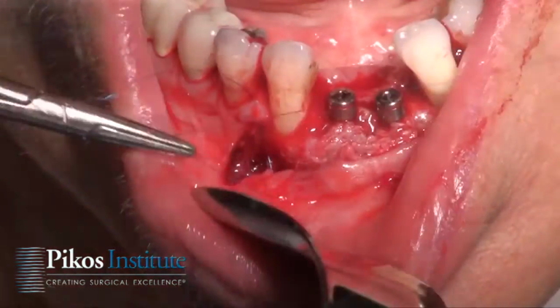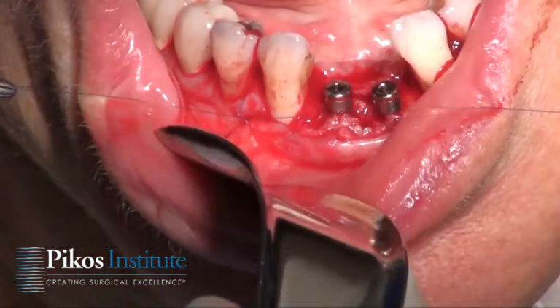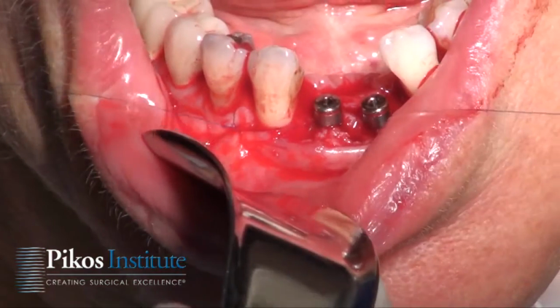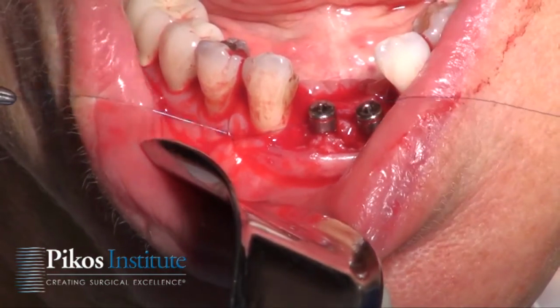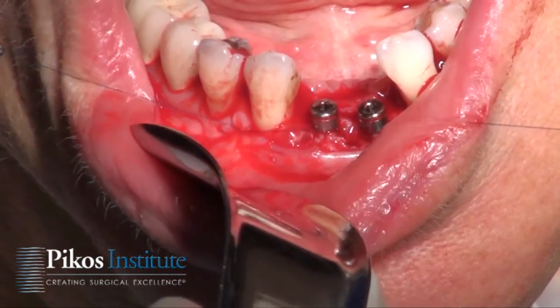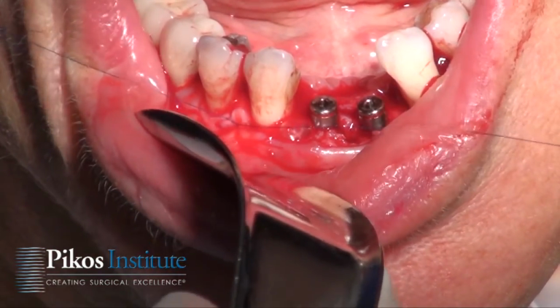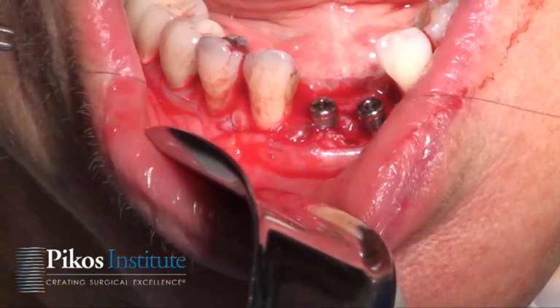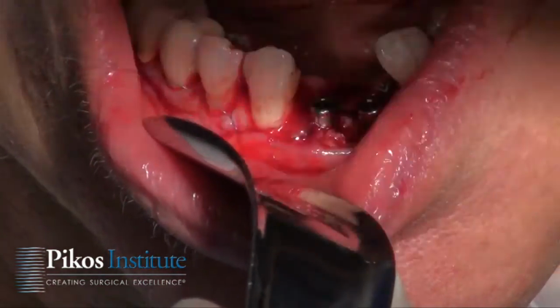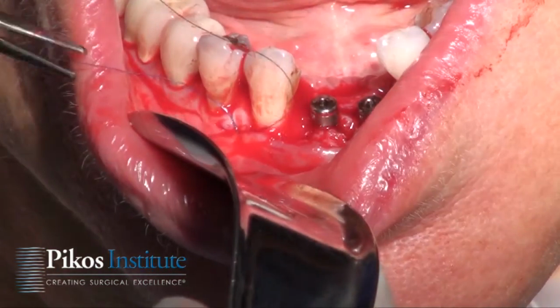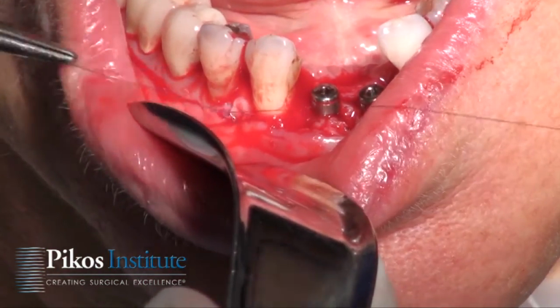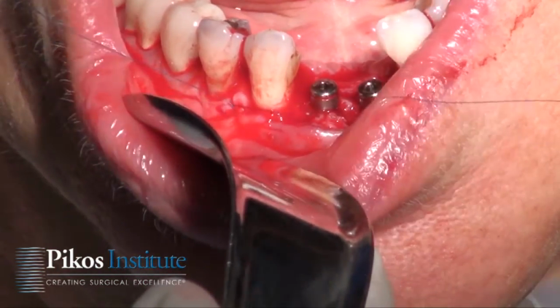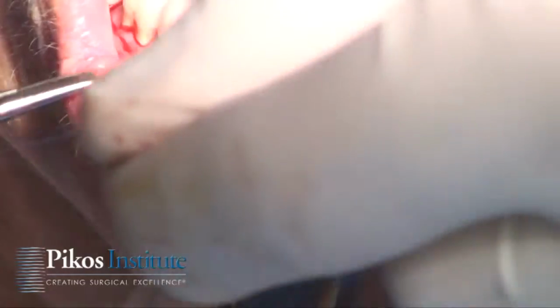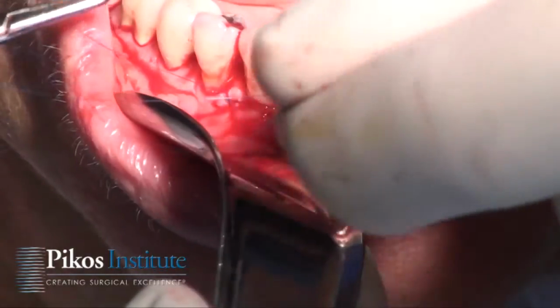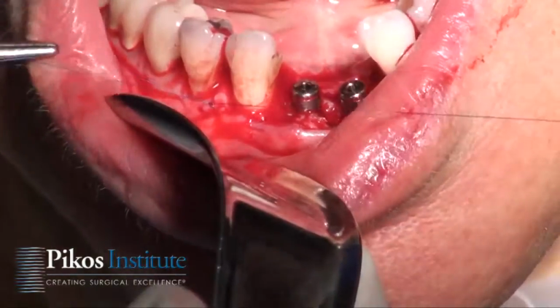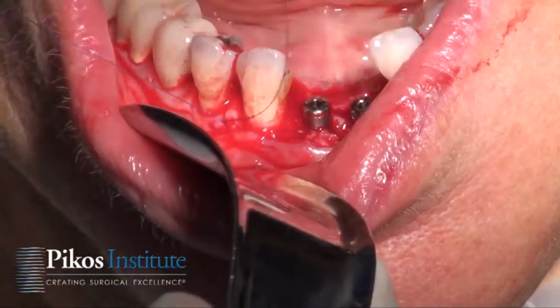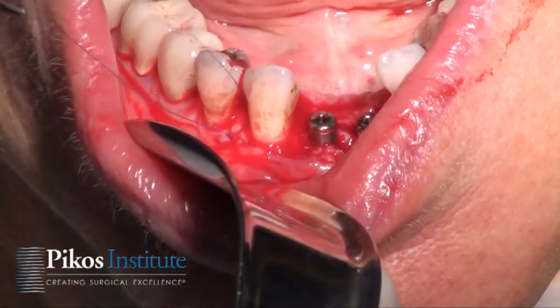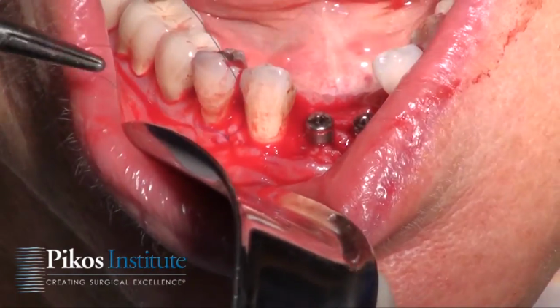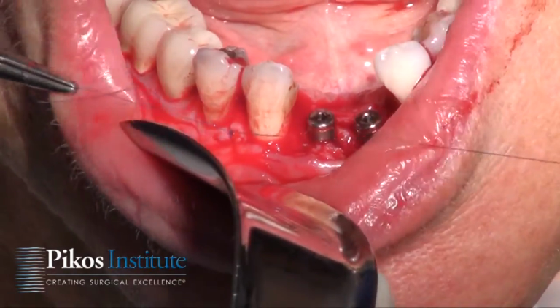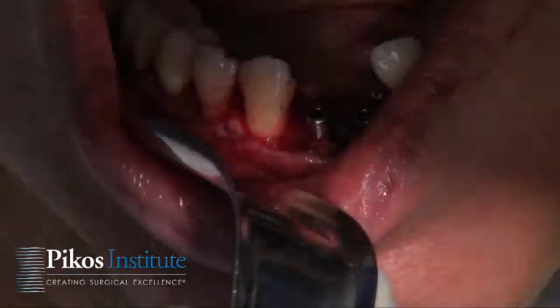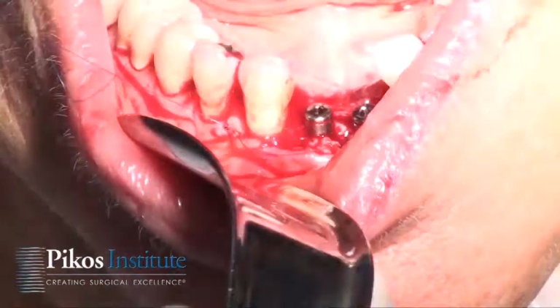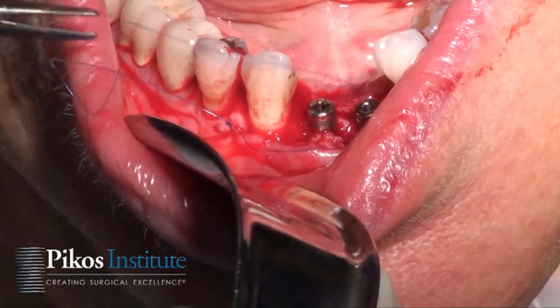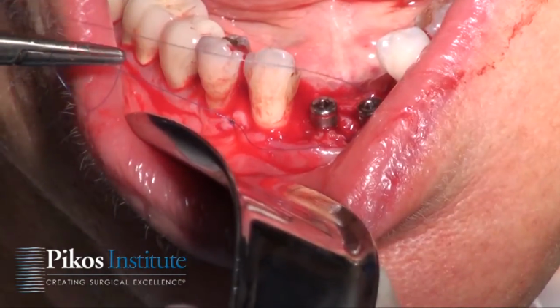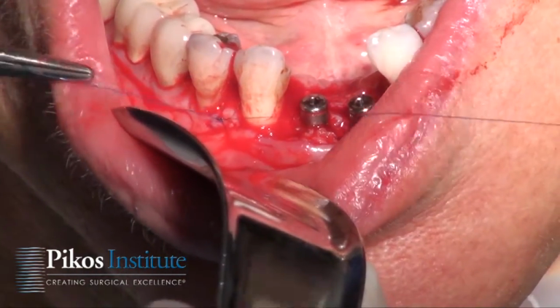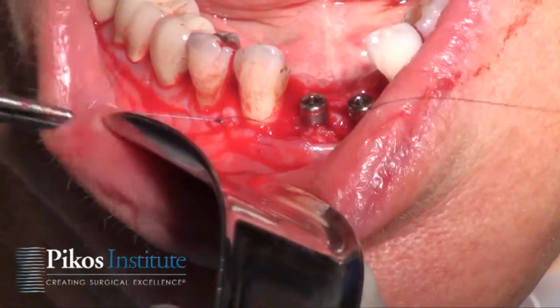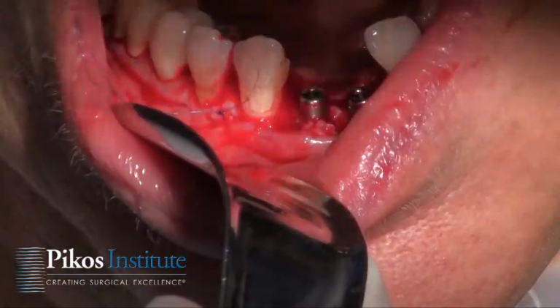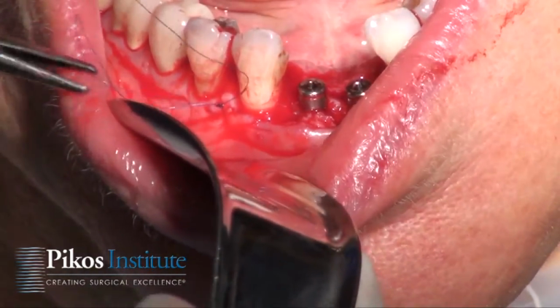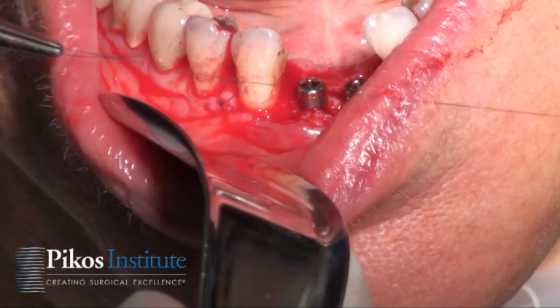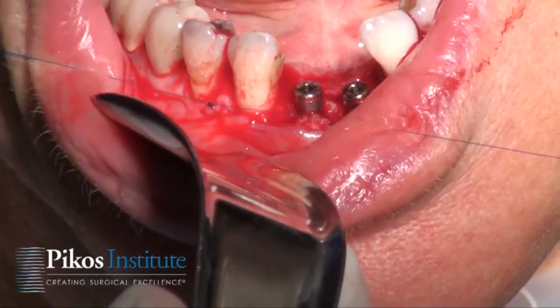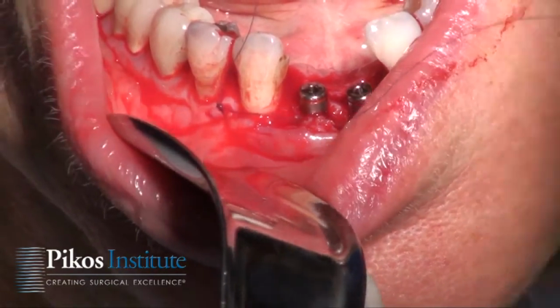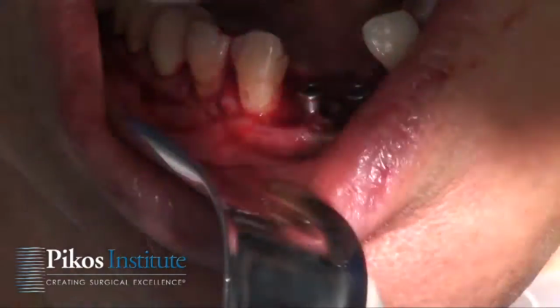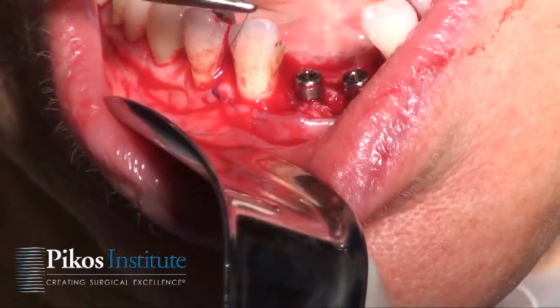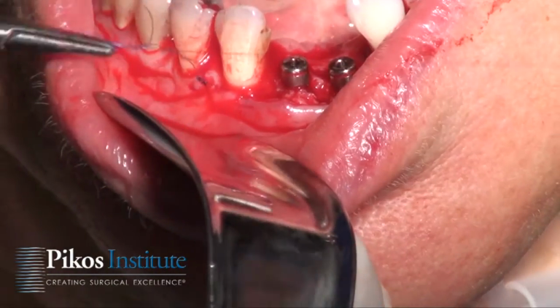No tension now. The team has to be very alert to that so that we have no tension on the flap as we close it. These are delicate sutures, delicate flap margins, and we want no tension at all.